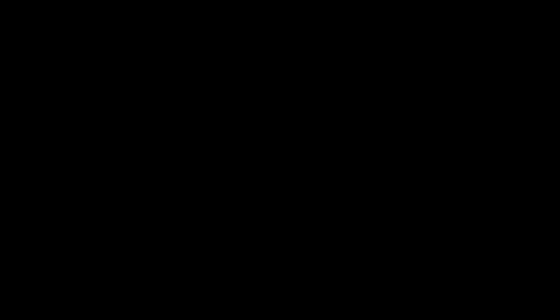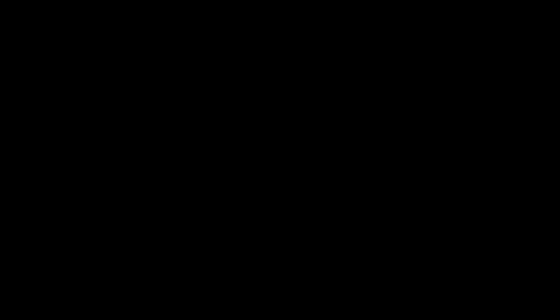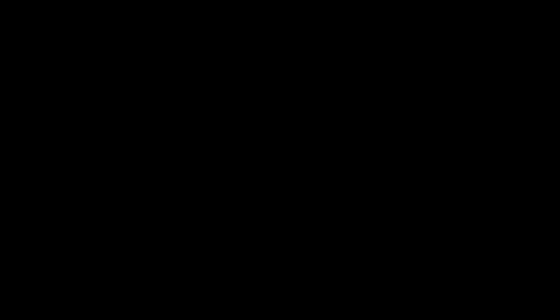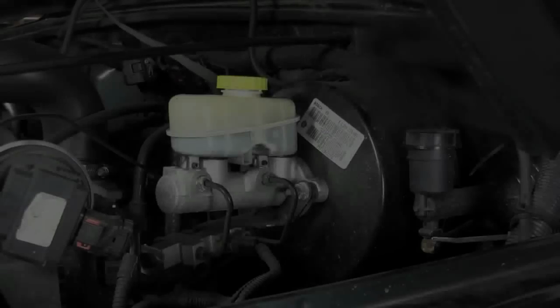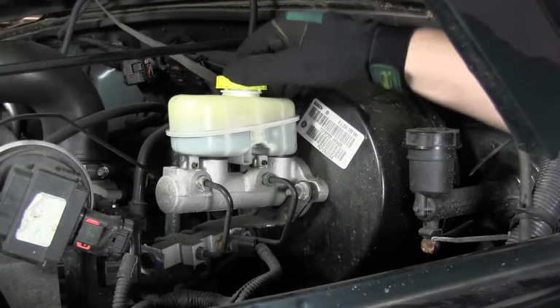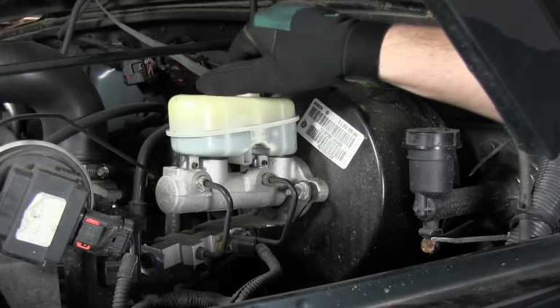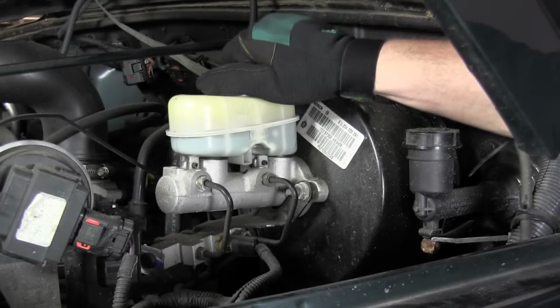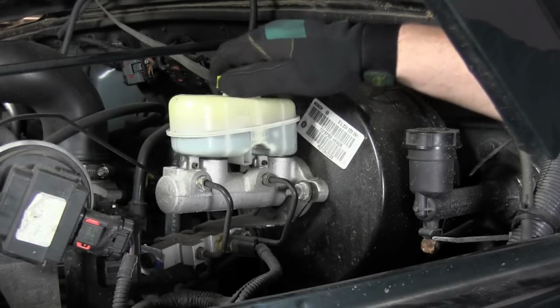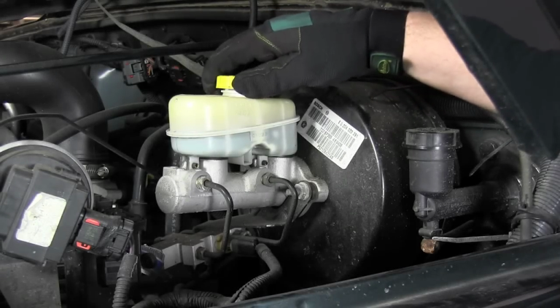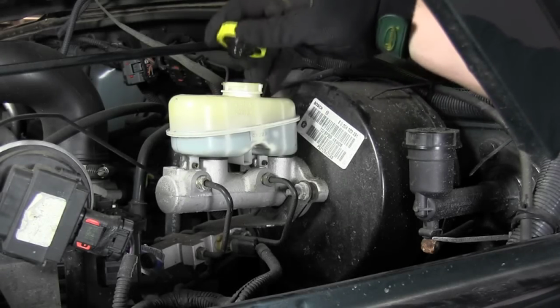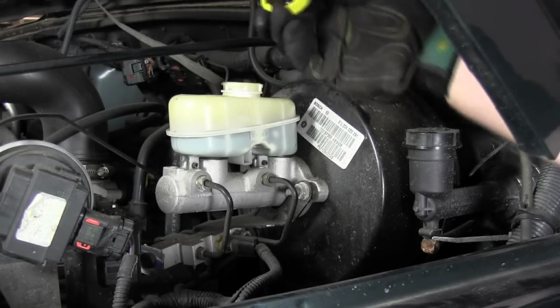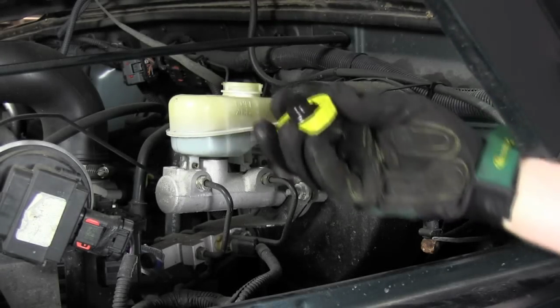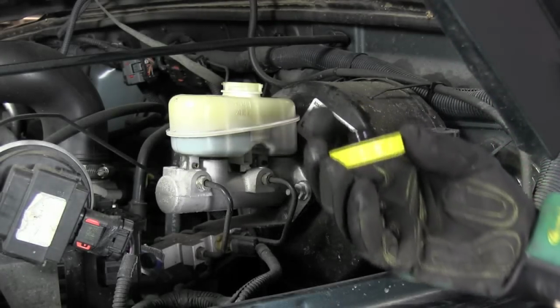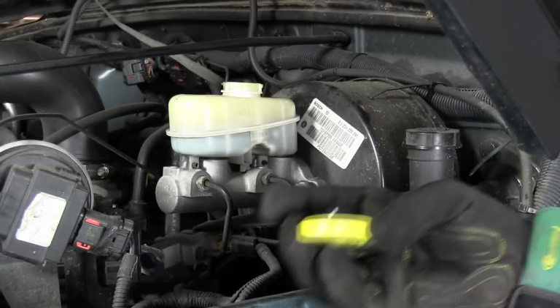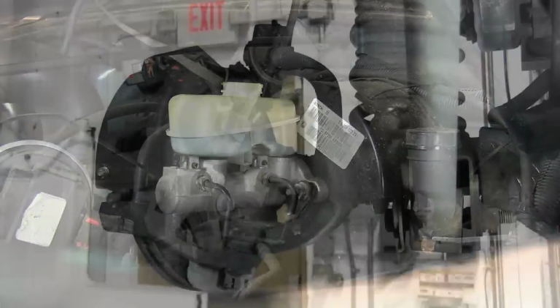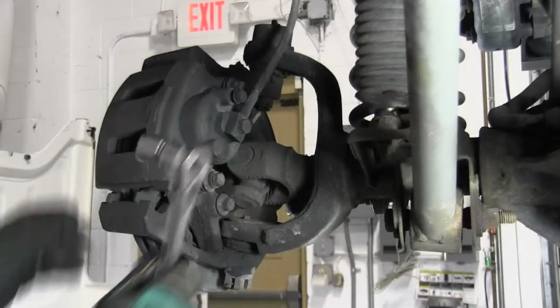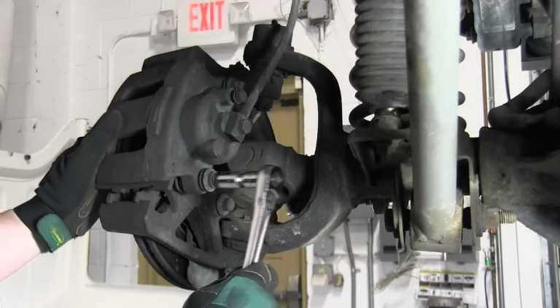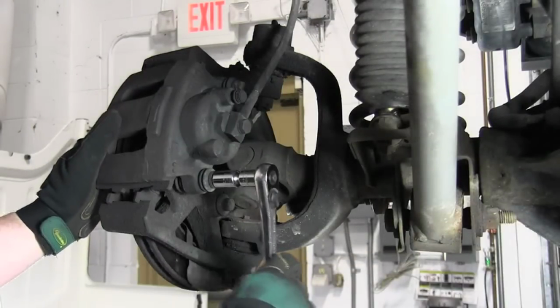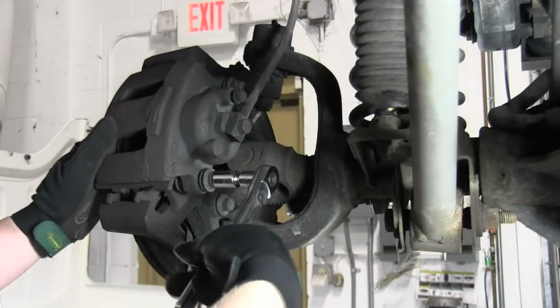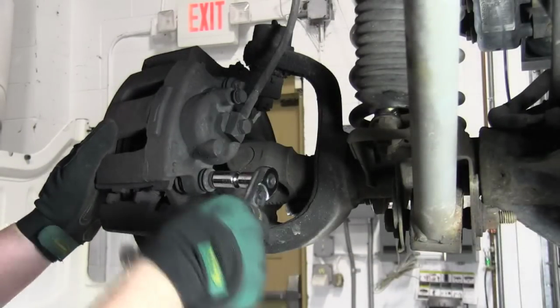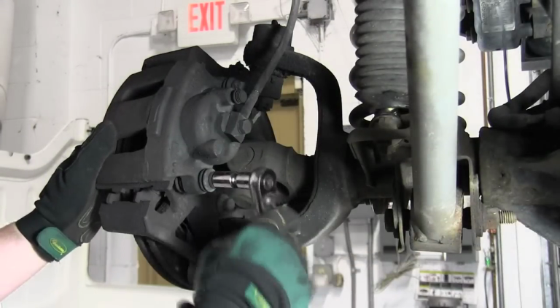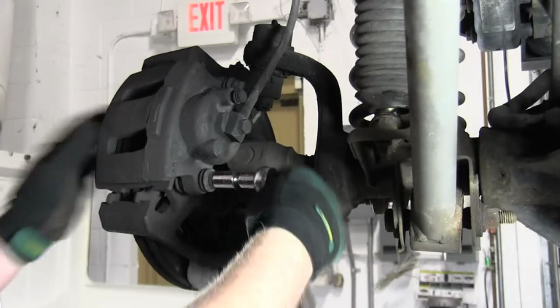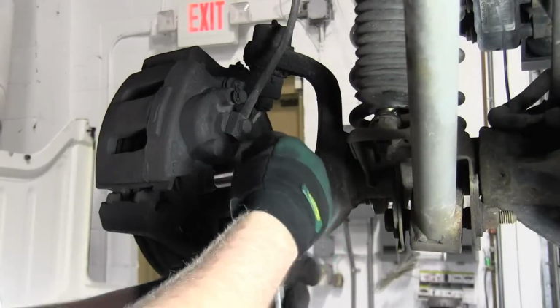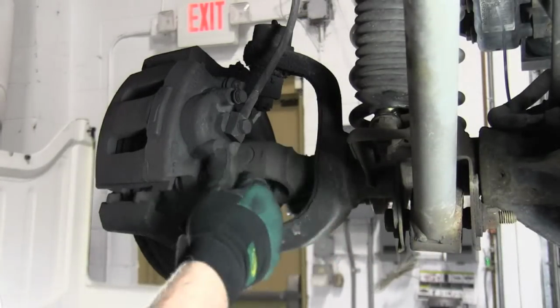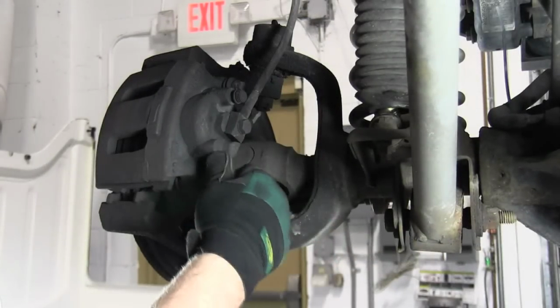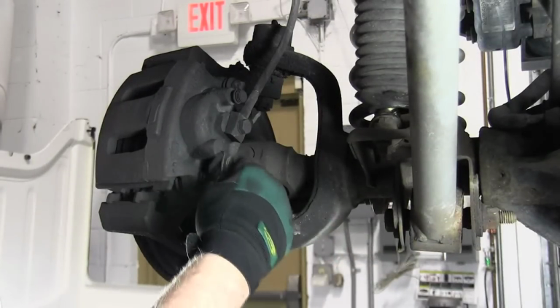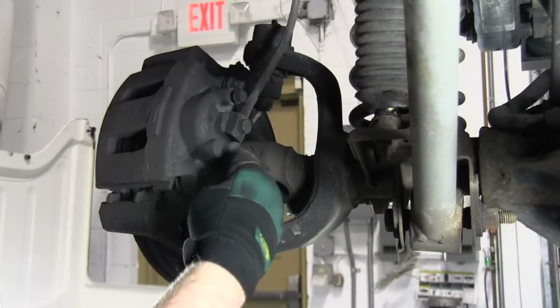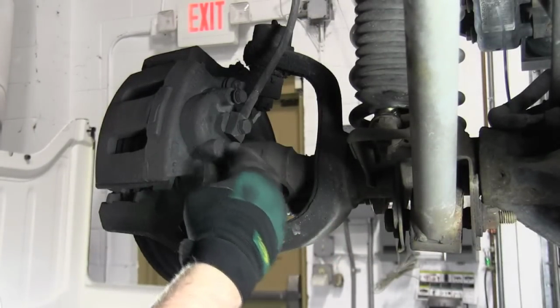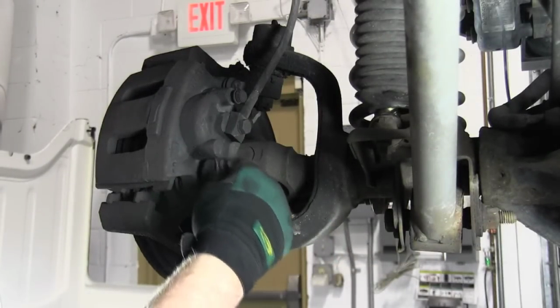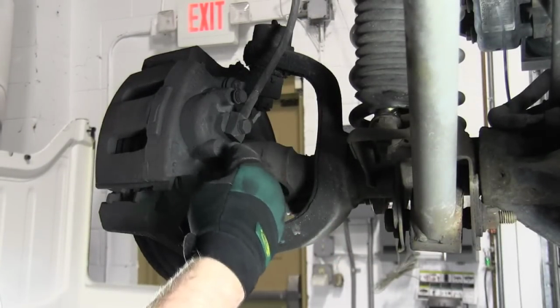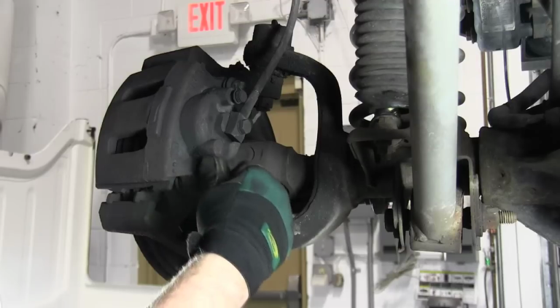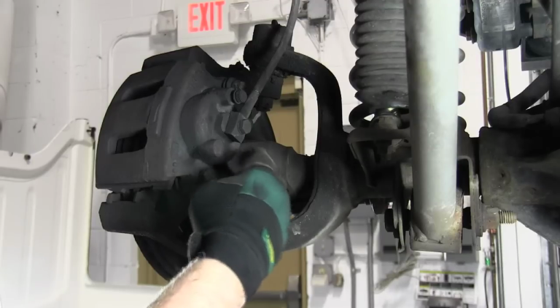After you have your Jeep up on the jack and your wheel removed, take the cap off the brake fluid reservoir and set aside. Using a 13mm socket, remove the two 13mm bolts that hold the caliper to the steering knuckle.